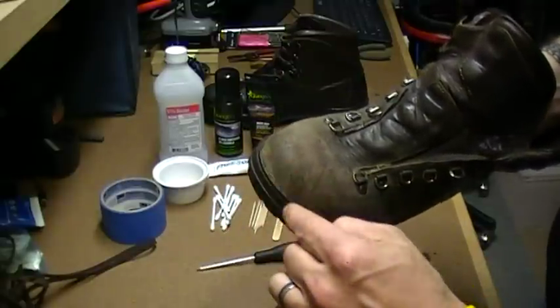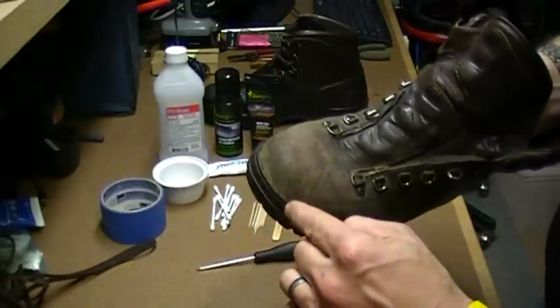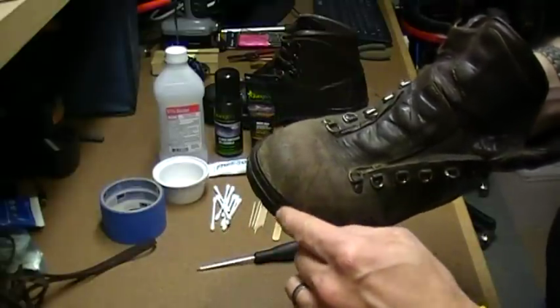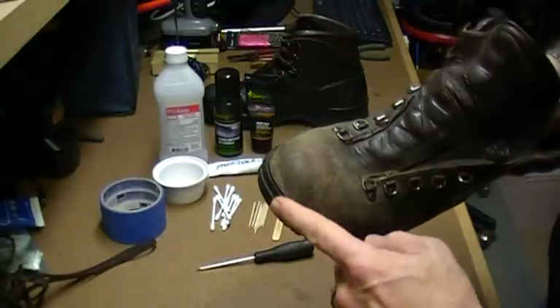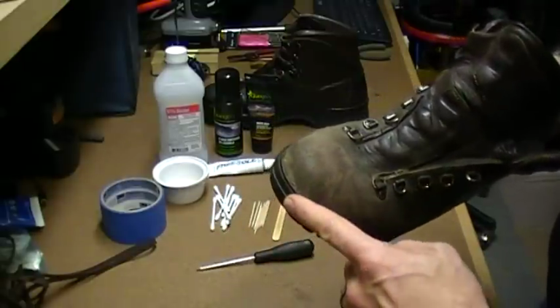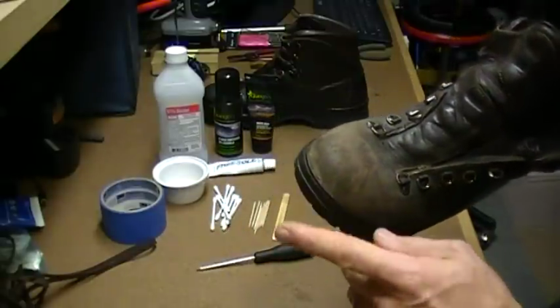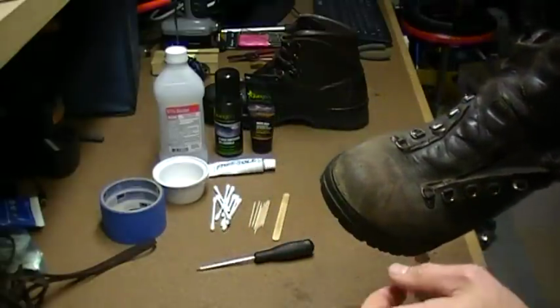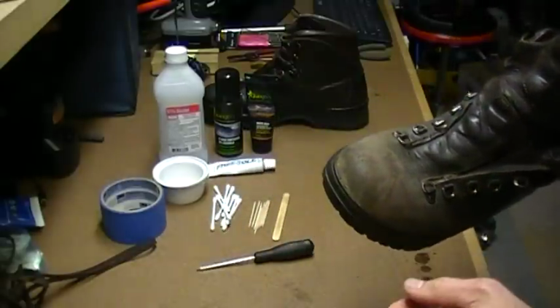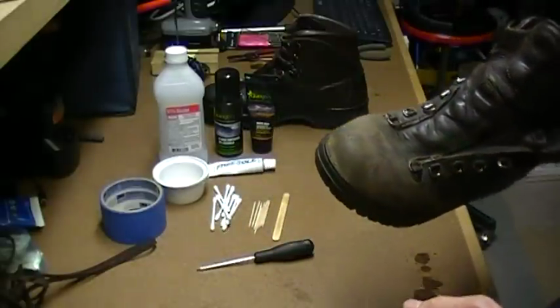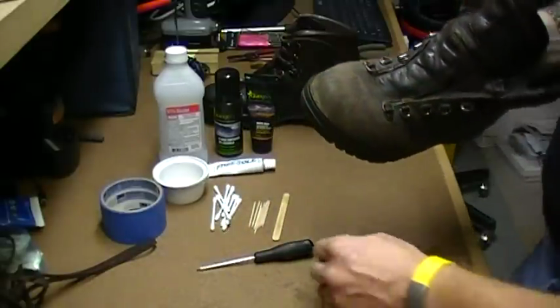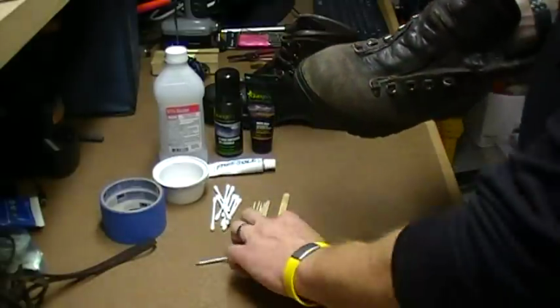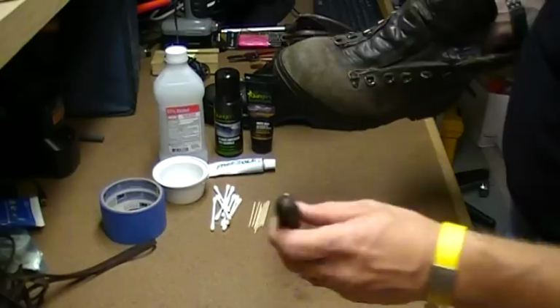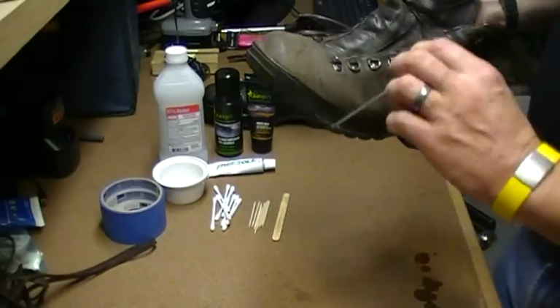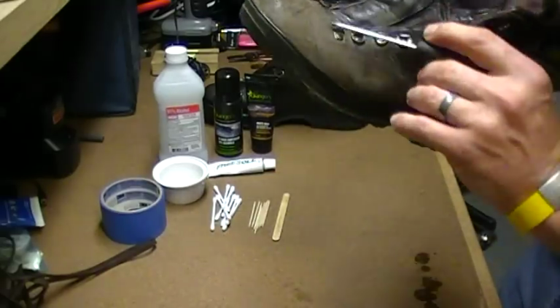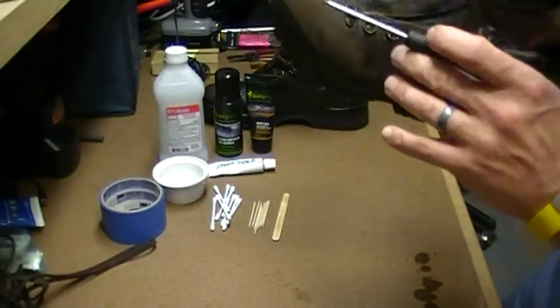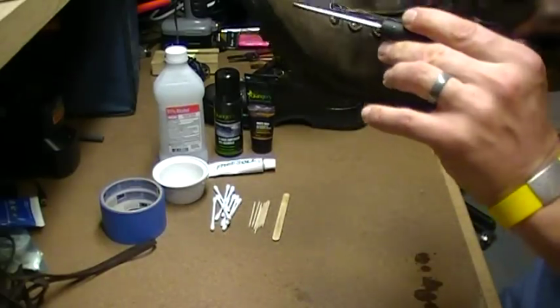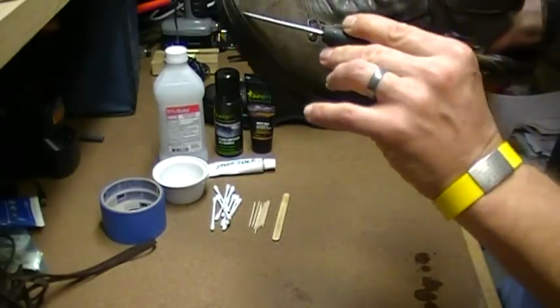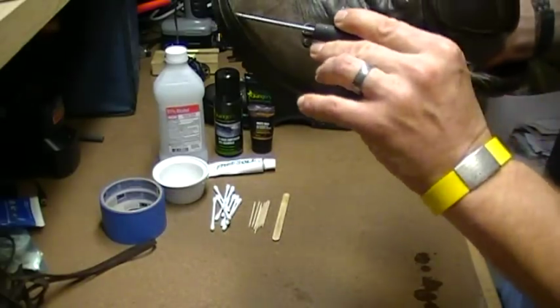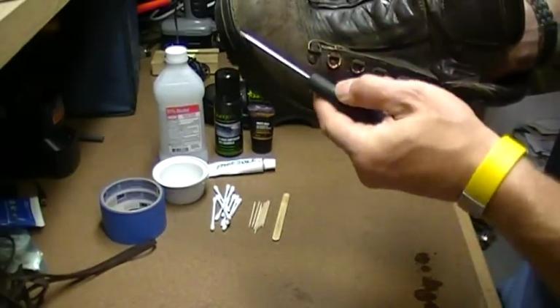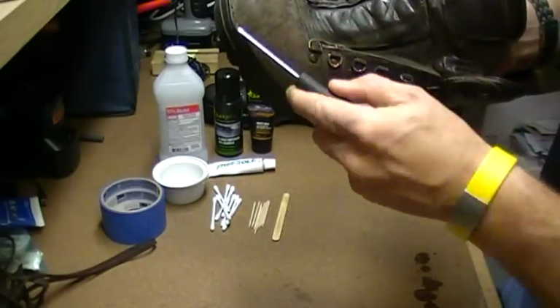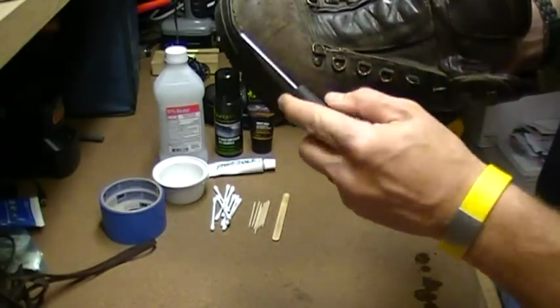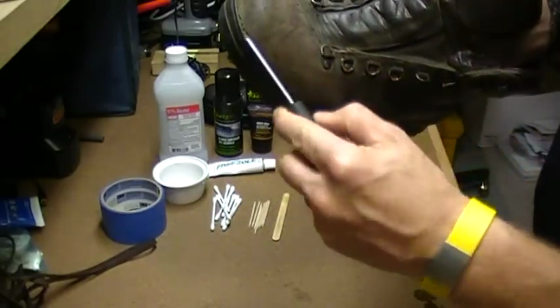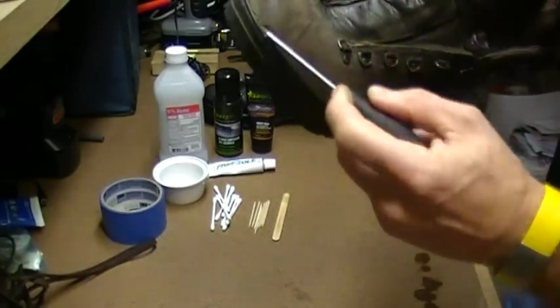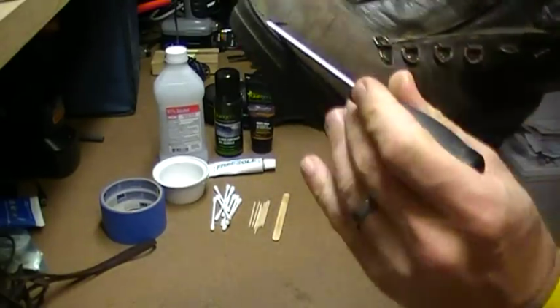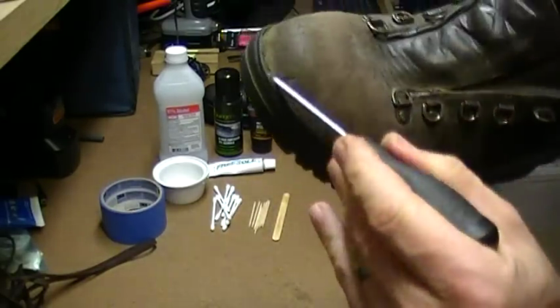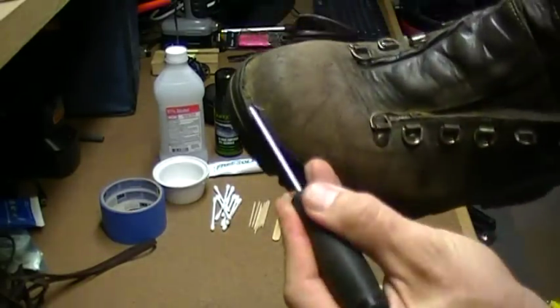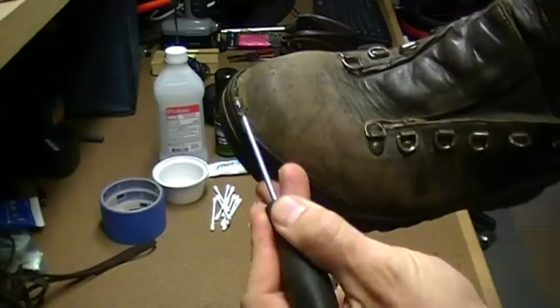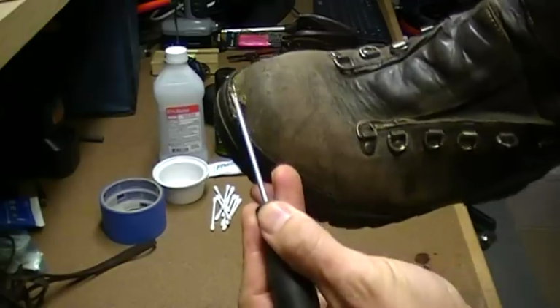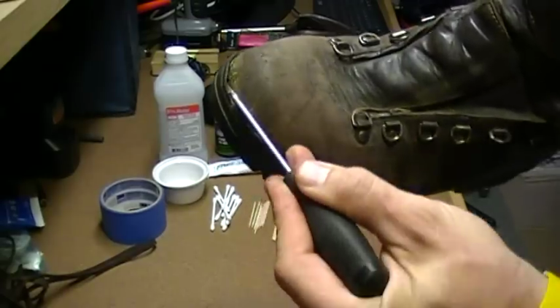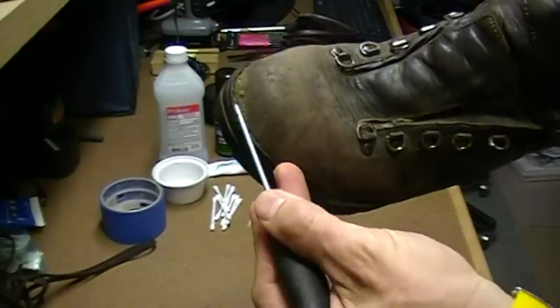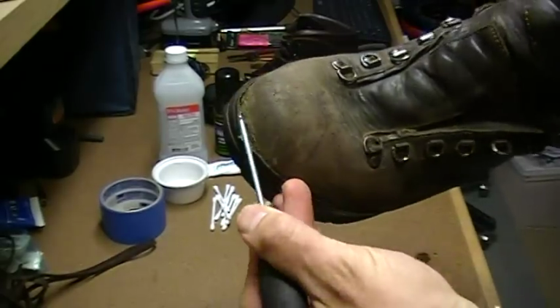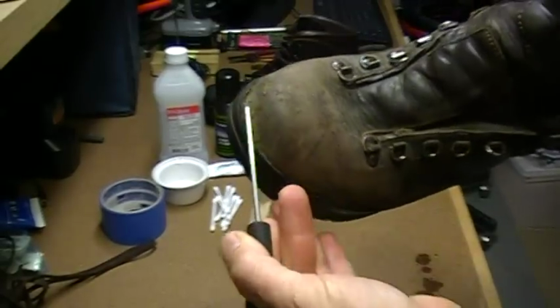There are two different ways to fix it depending on the type of boot and construction. But the first thing you want to do is get that area cleaned out, because there will be all sorts of gunk built up in there, and there are different ways to do it.